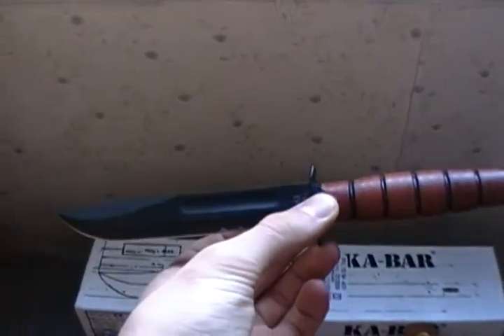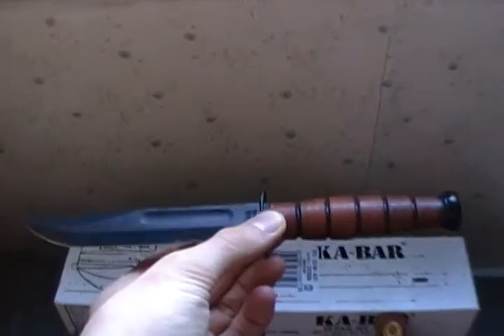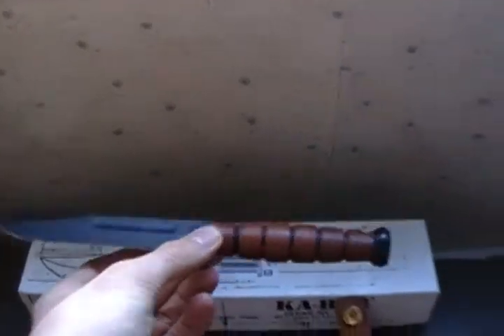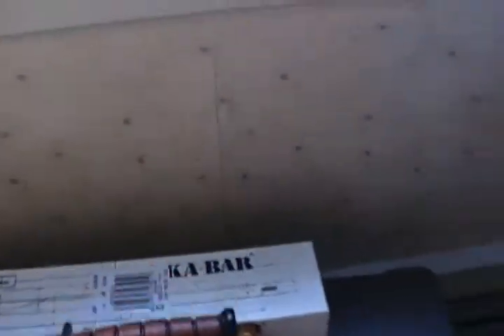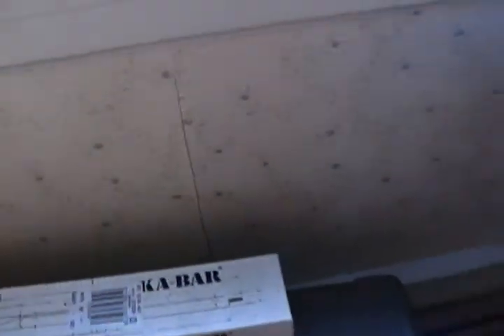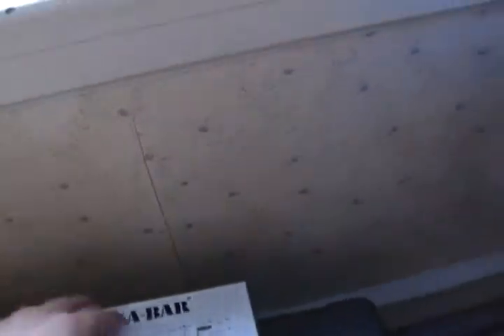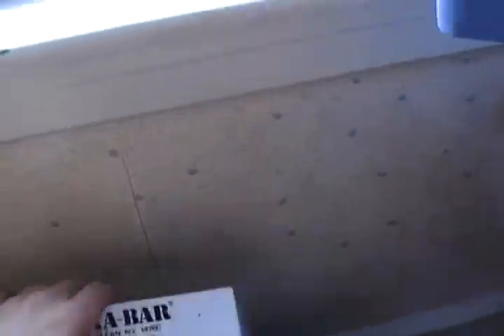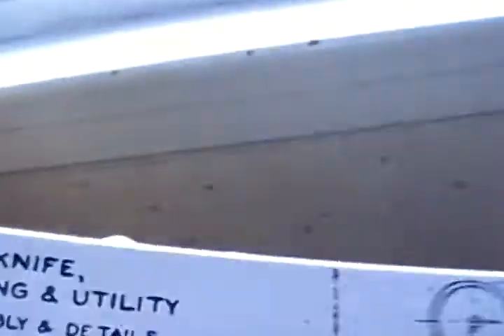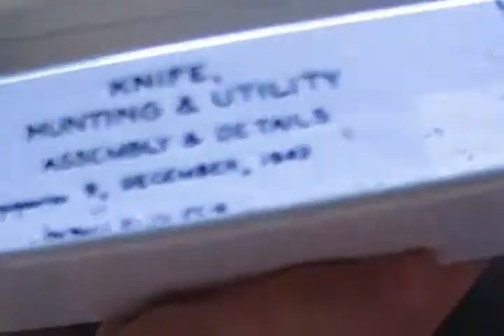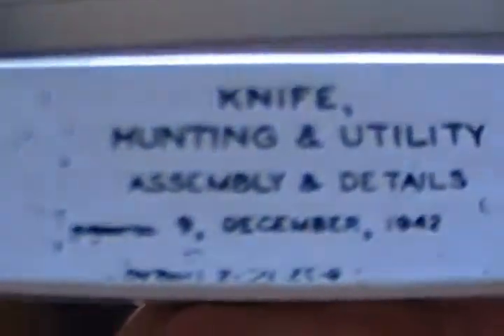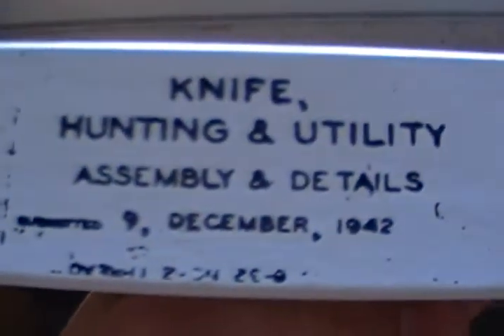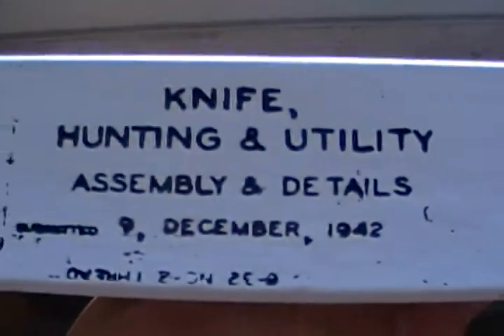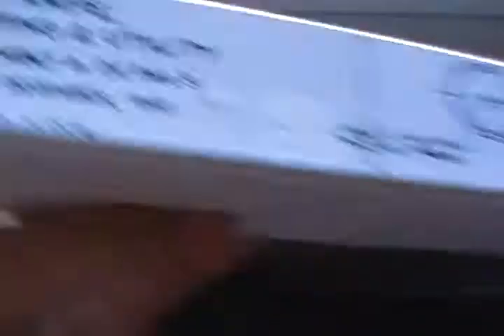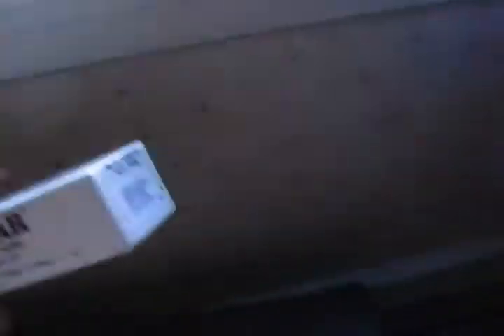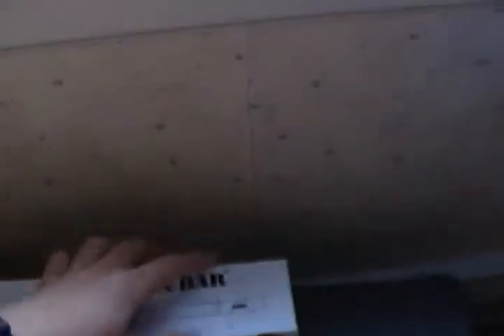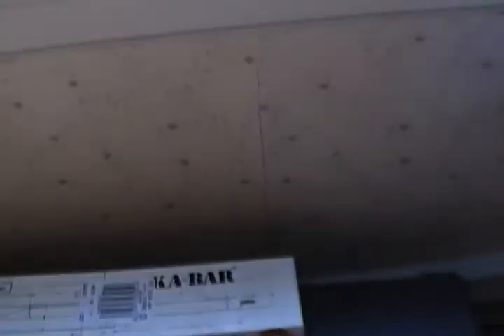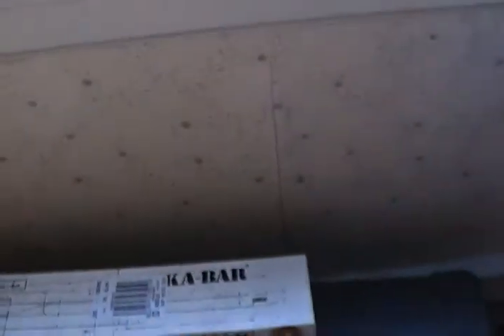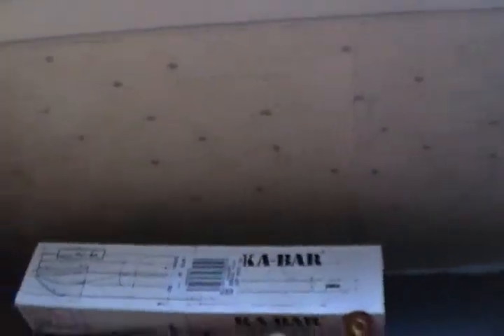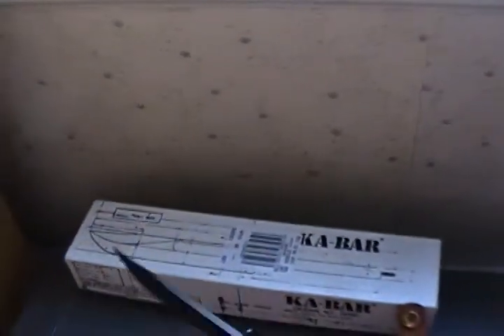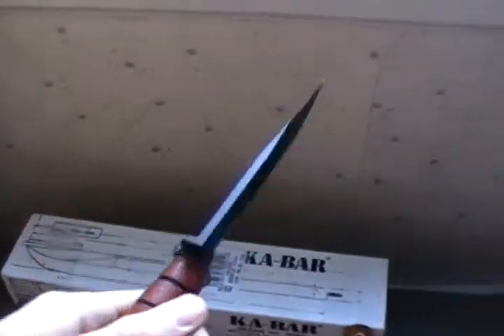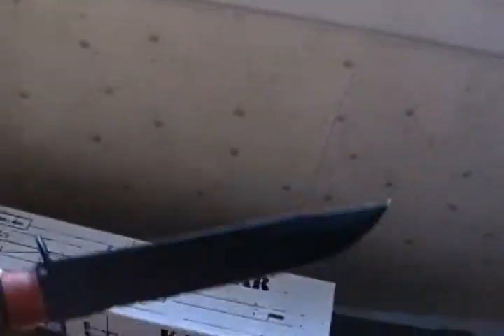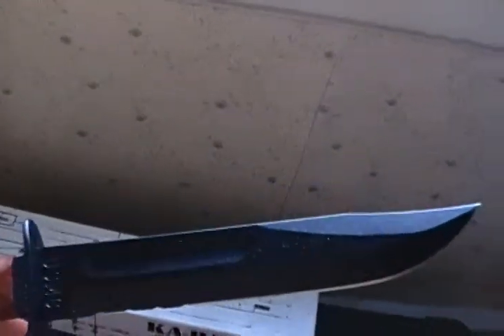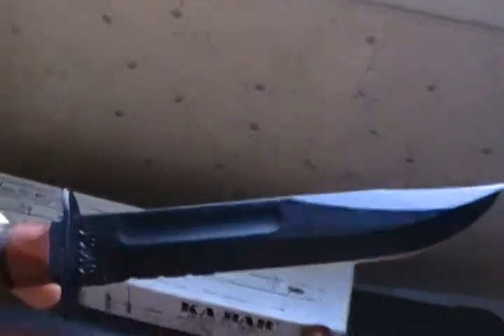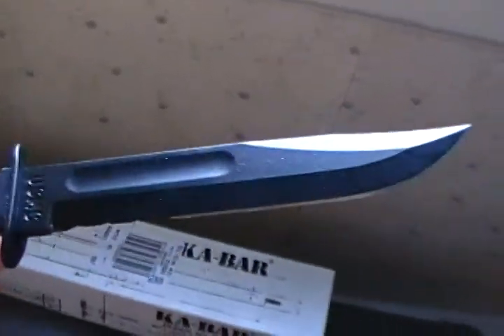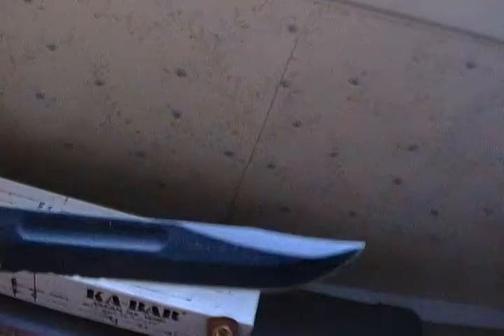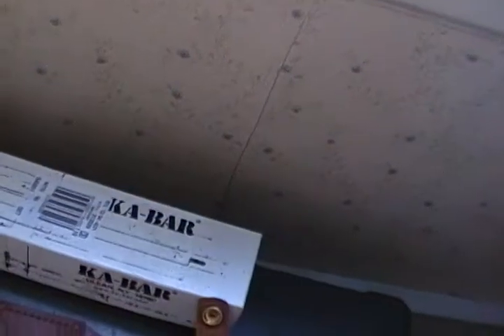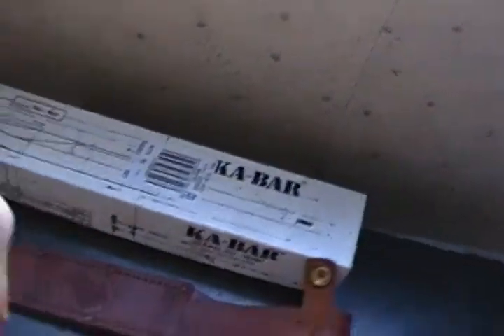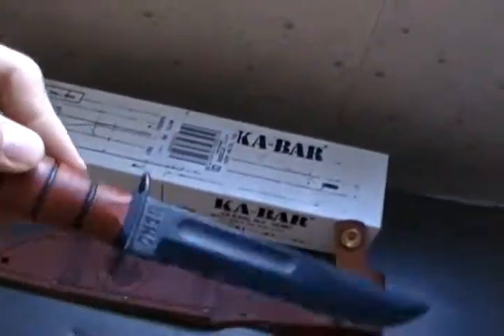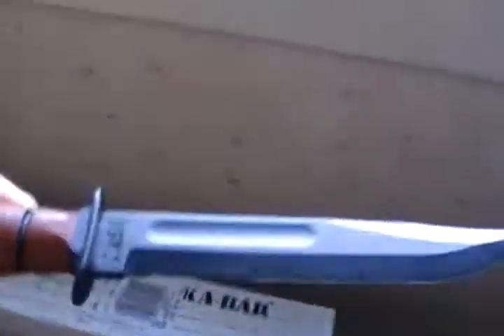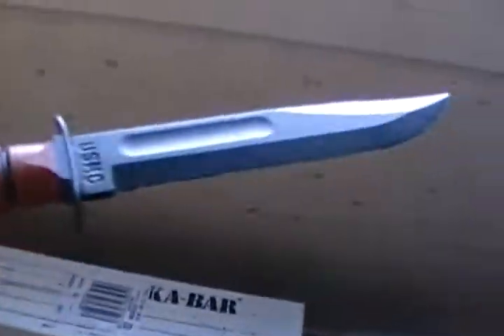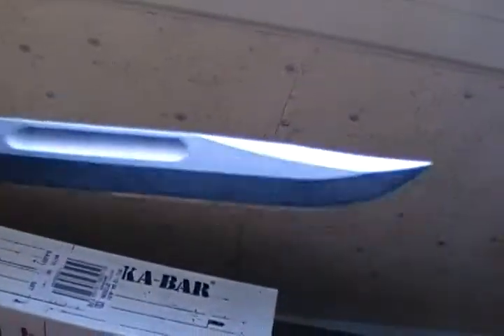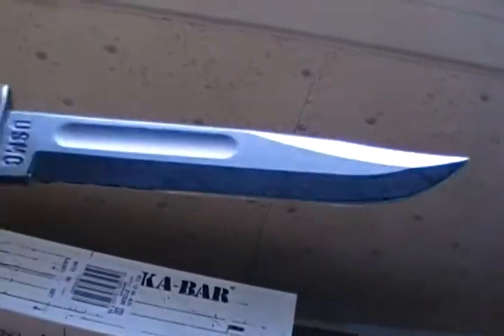On the box it says hunting and utility, but it's really meant for things like defending yourself. Or maybe you could use it for skinning a deer or other animals.